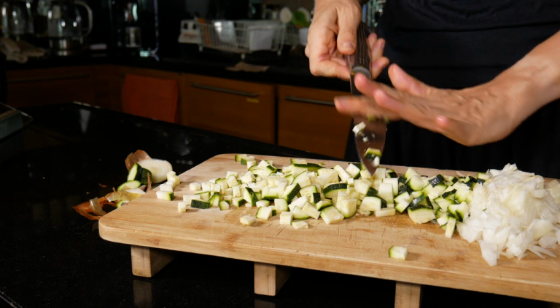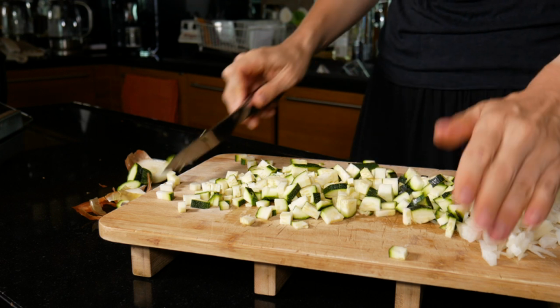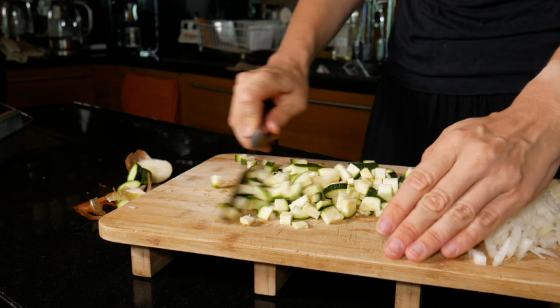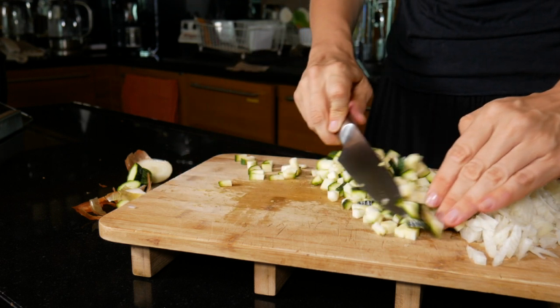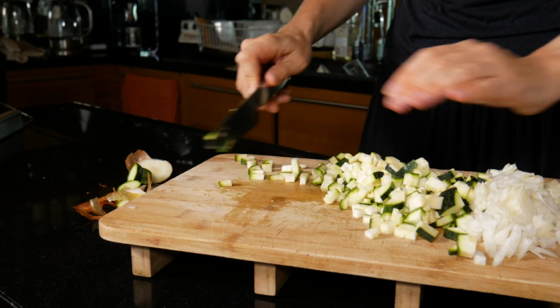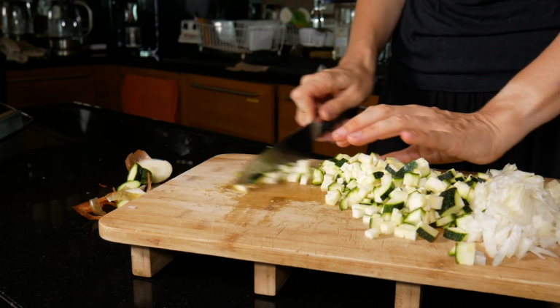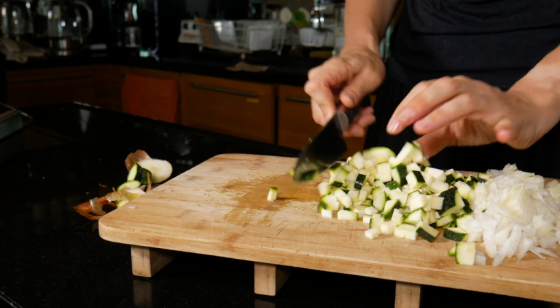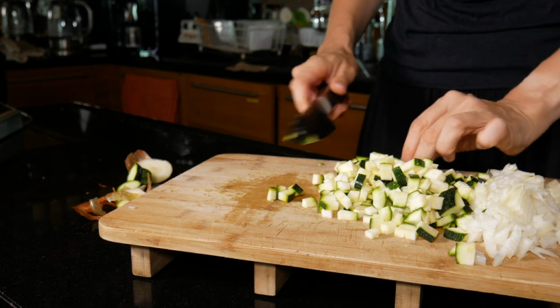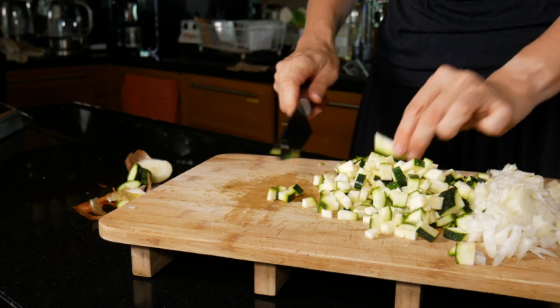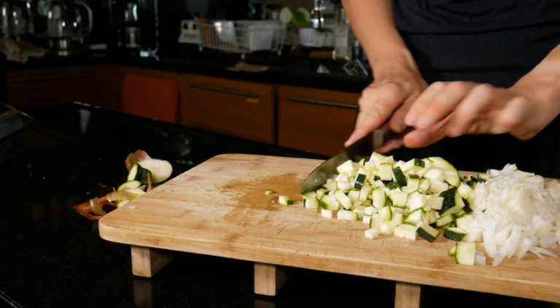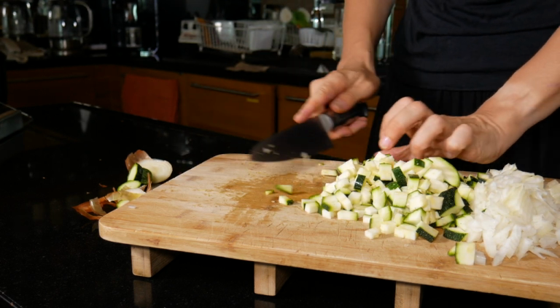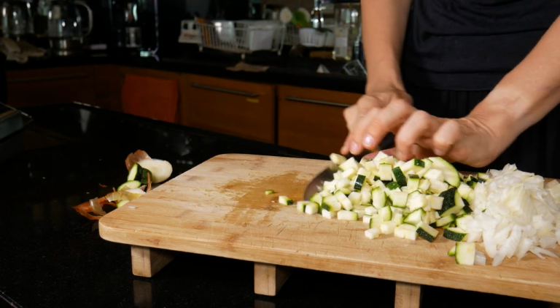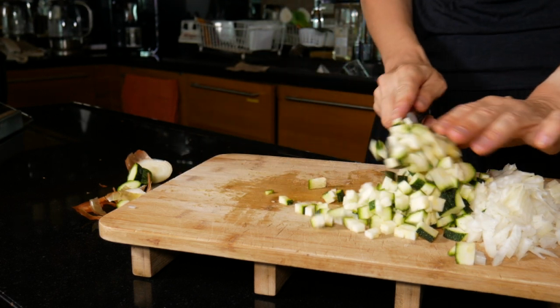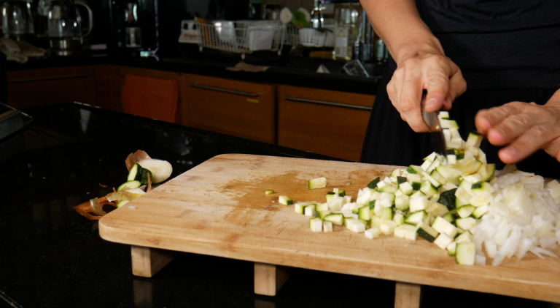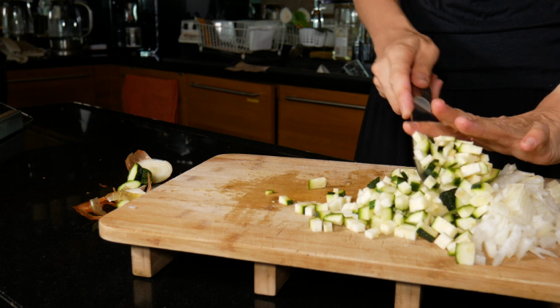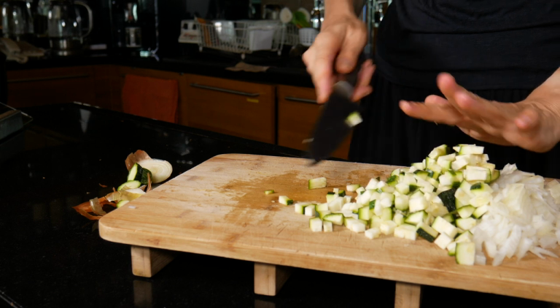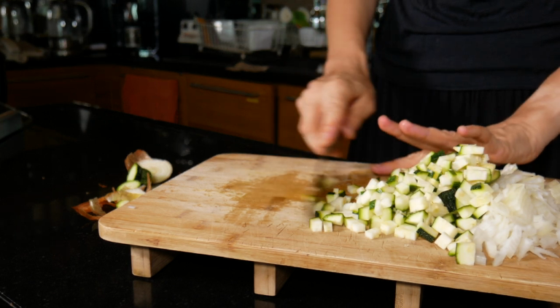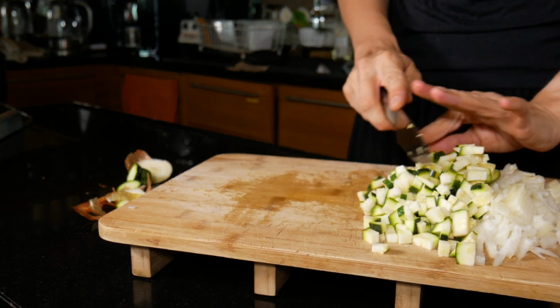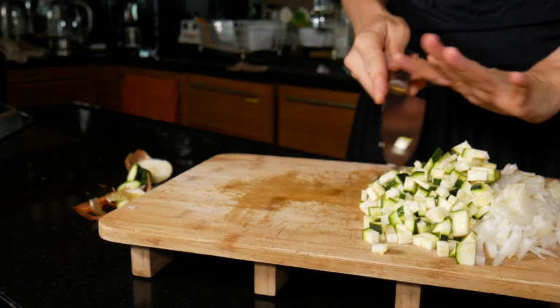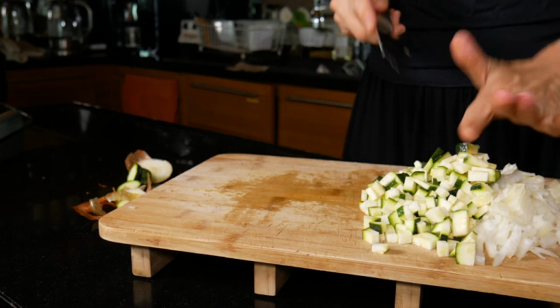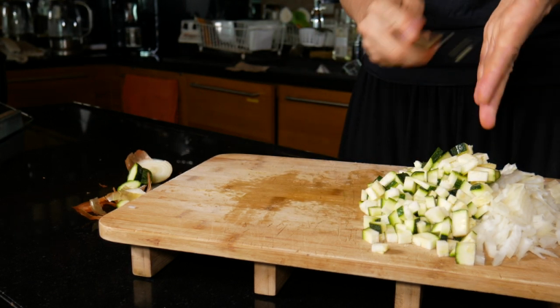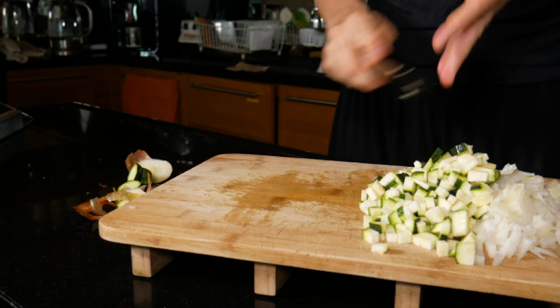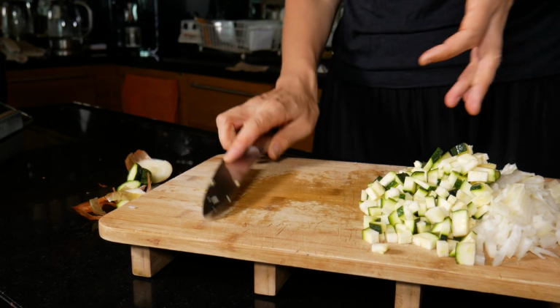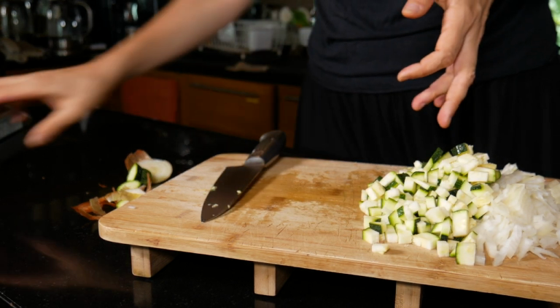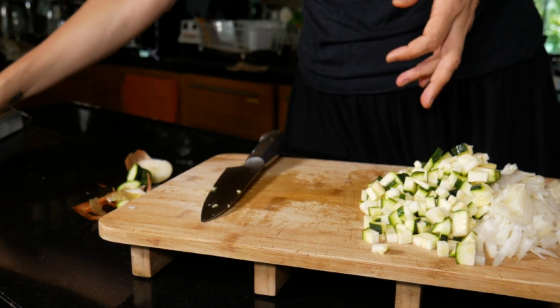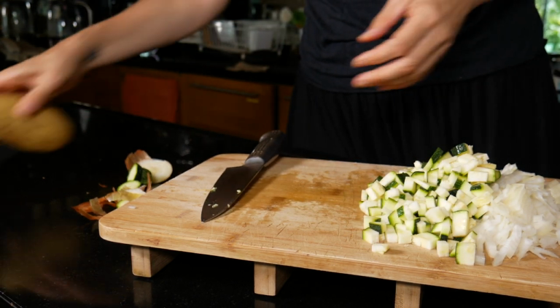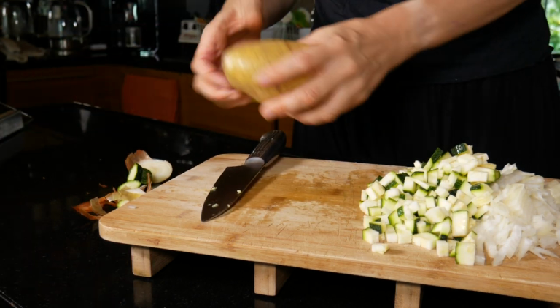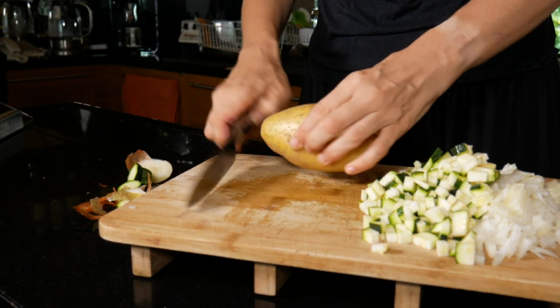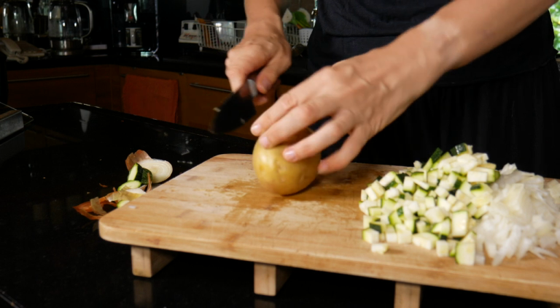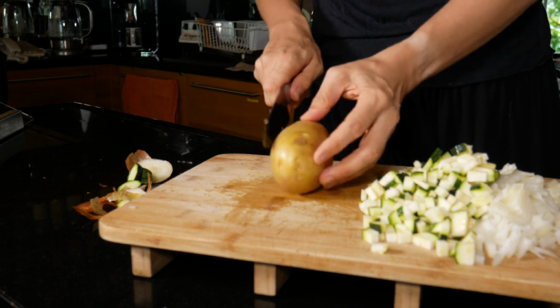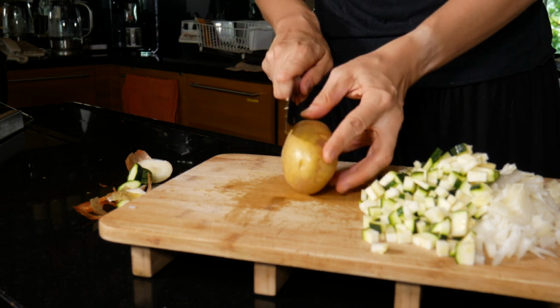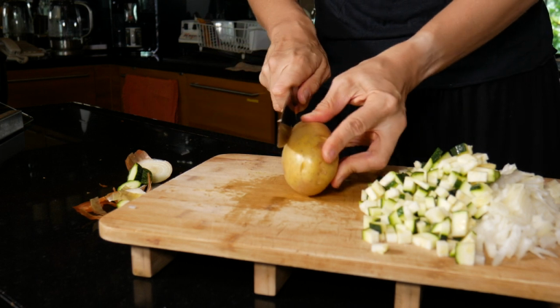The last thing that you will be chopping up is a potato. I kept the skins on for this and I just chopped them to a very similar size to the zucchini and the onion.